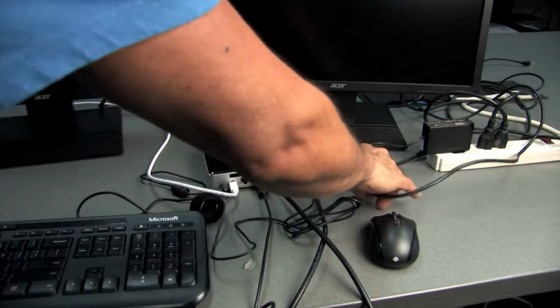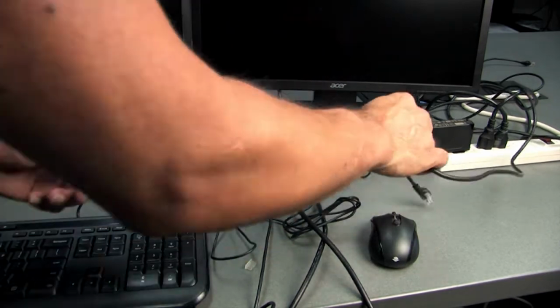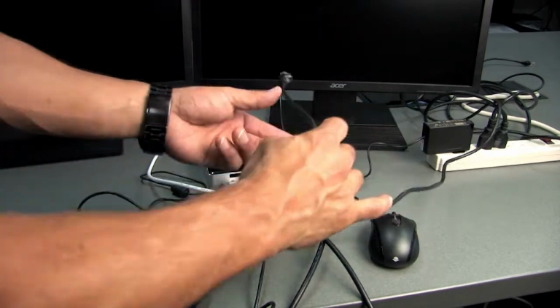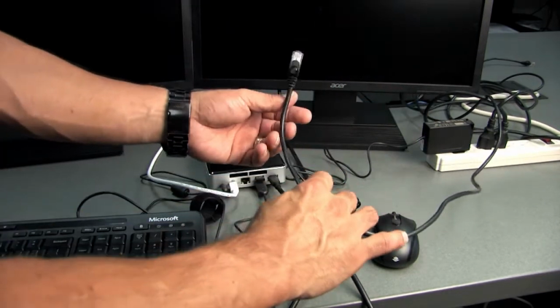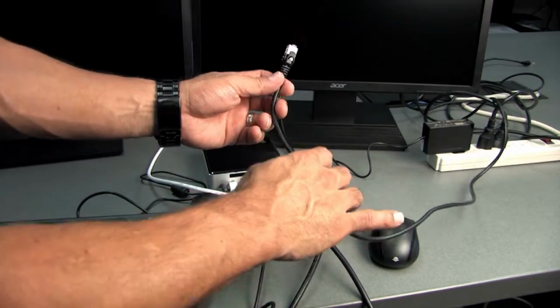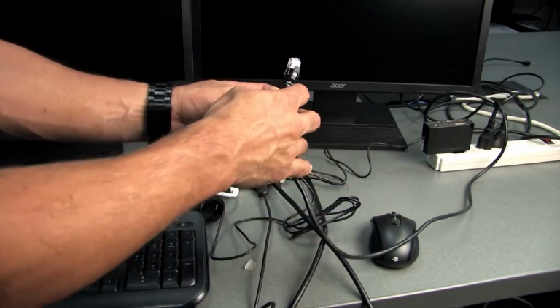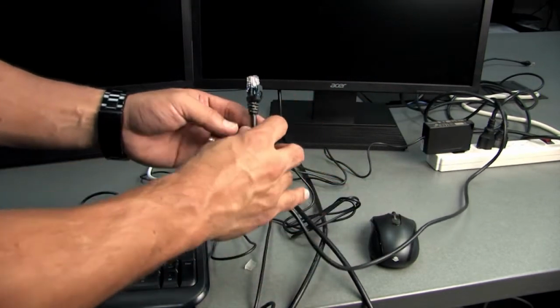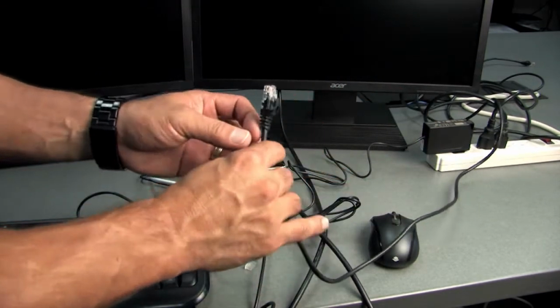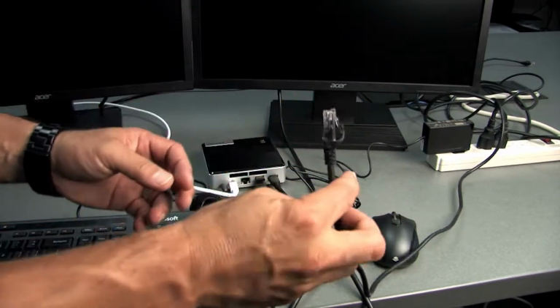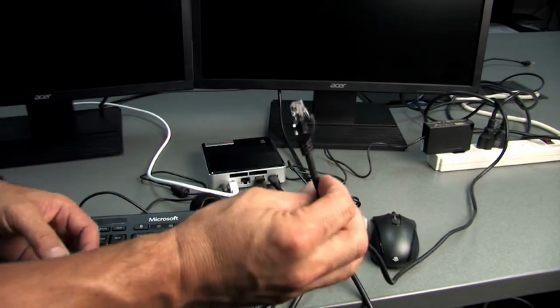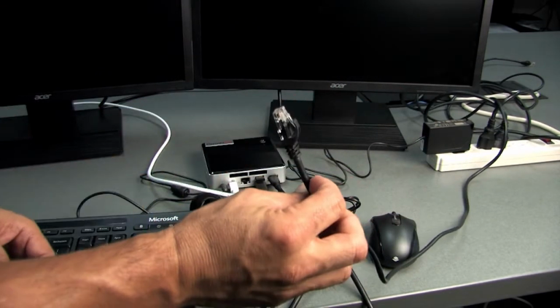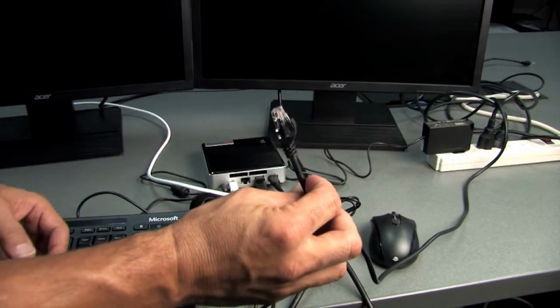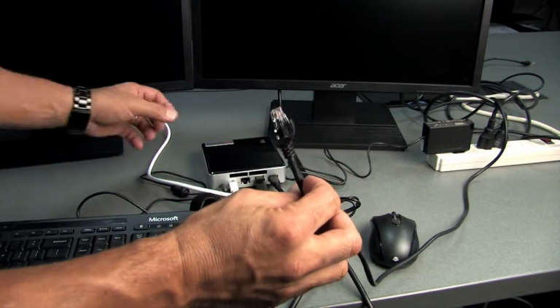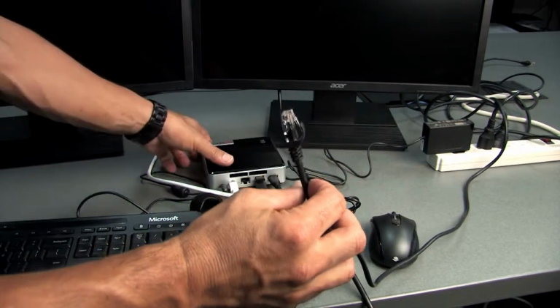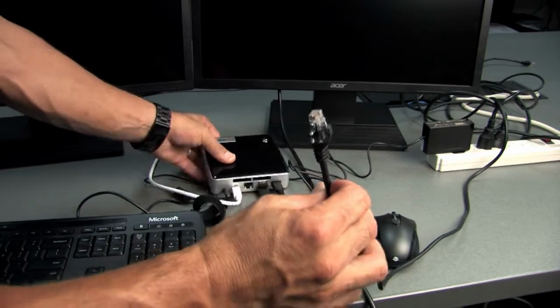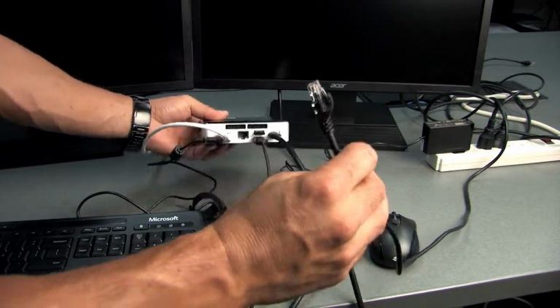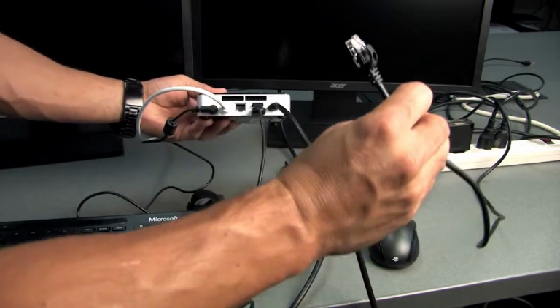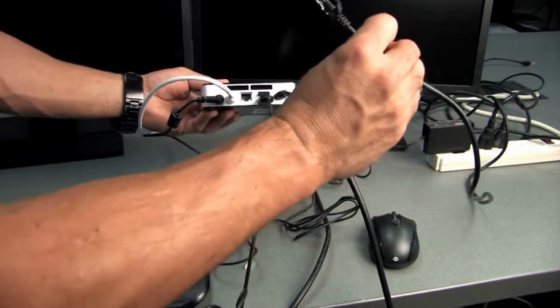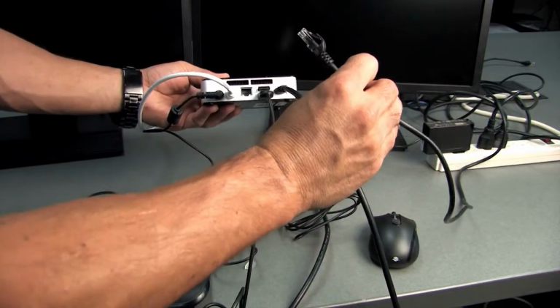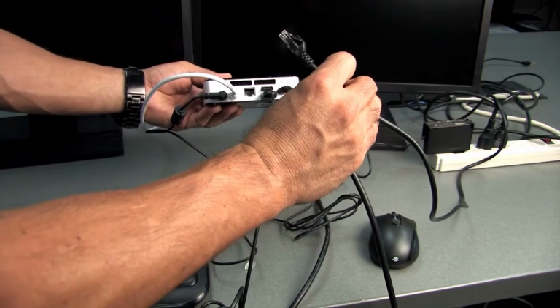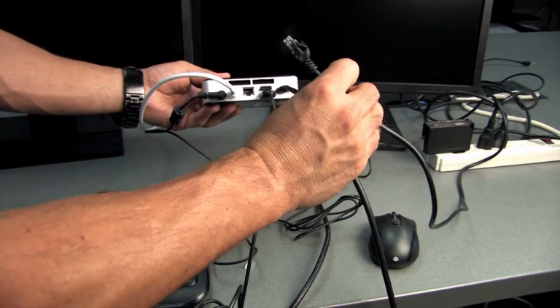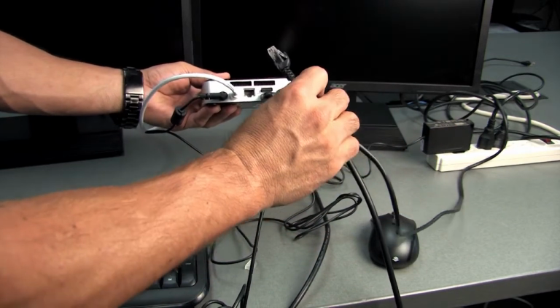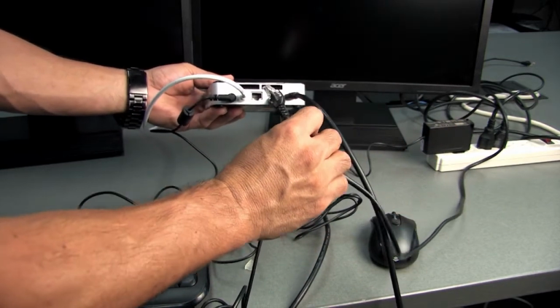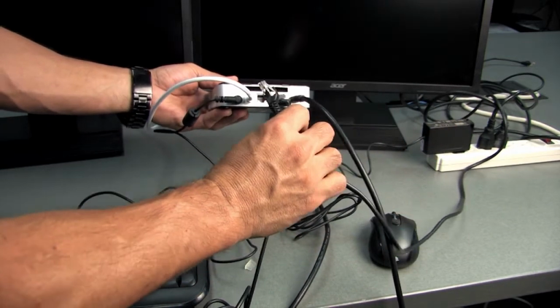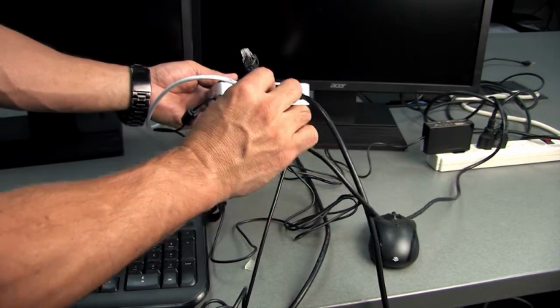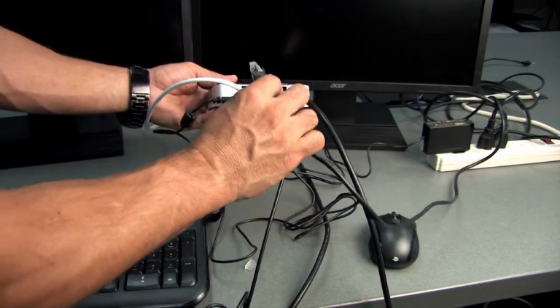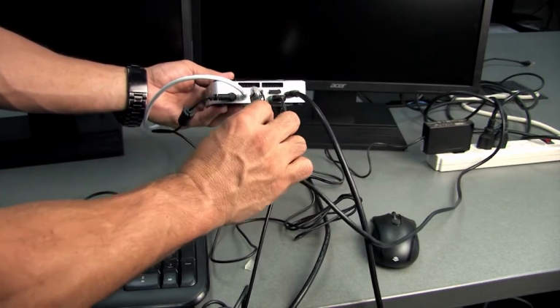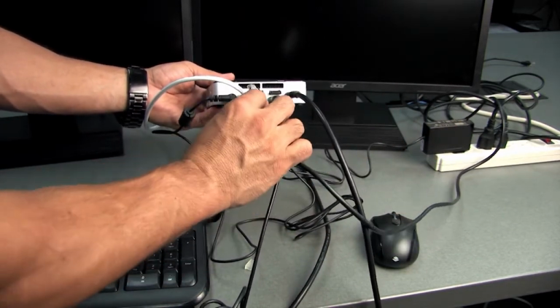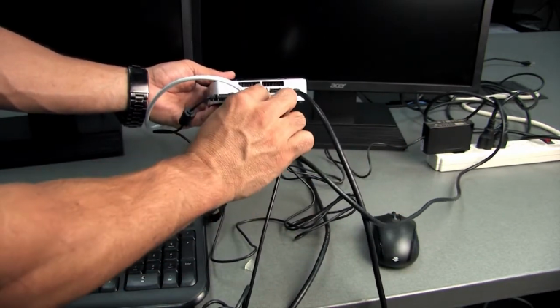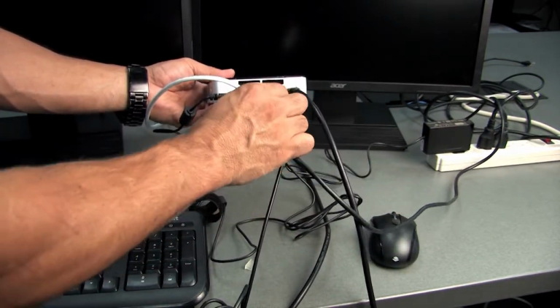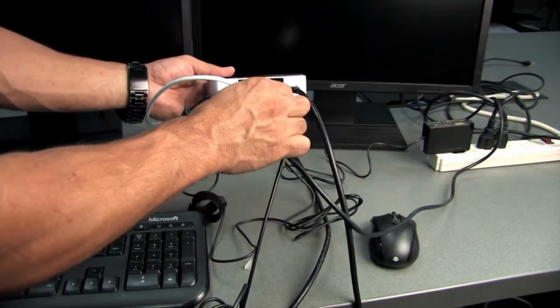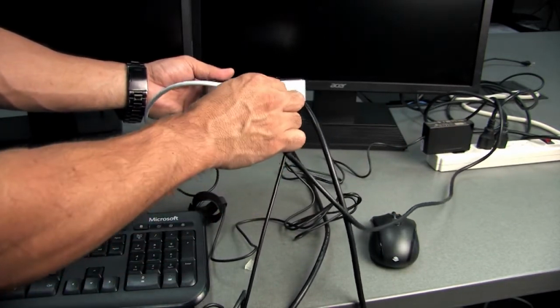Then you'll also want to take your network cable. This is going to plug right into the back of the NUC as well, just right in here.